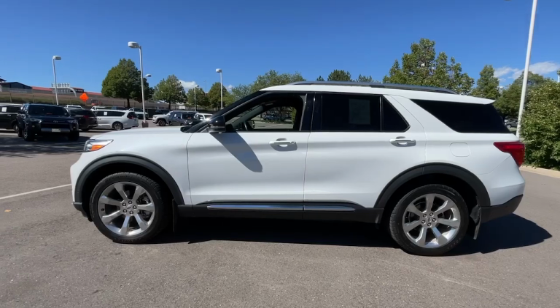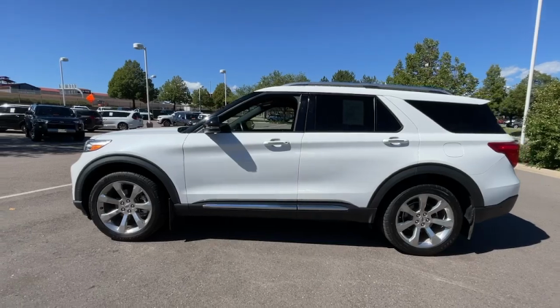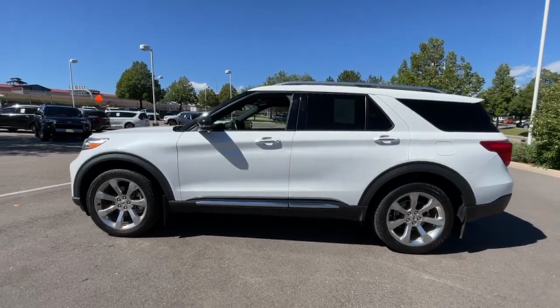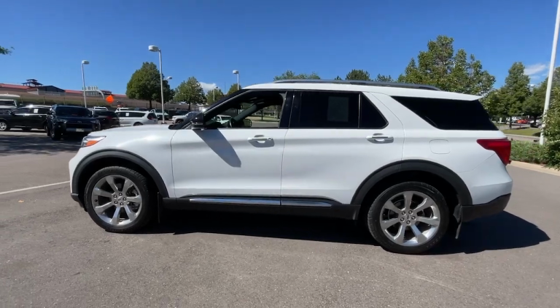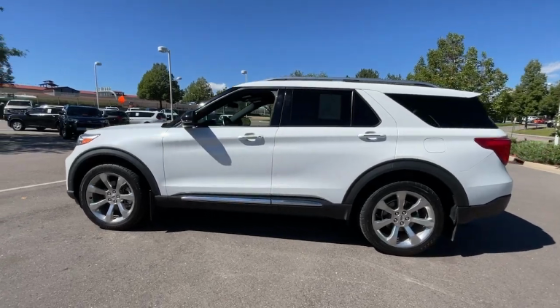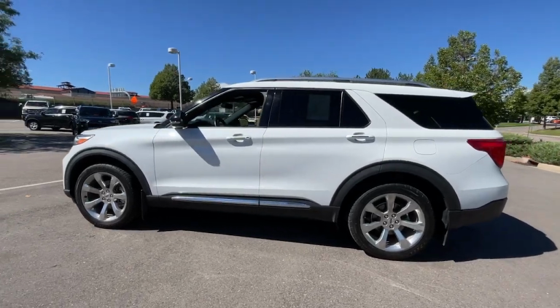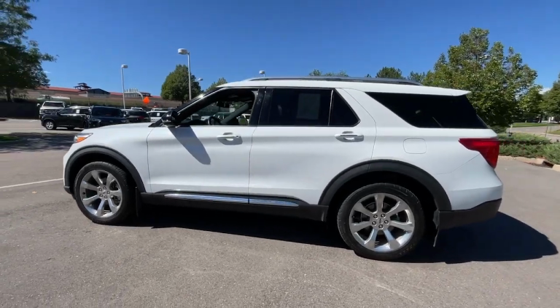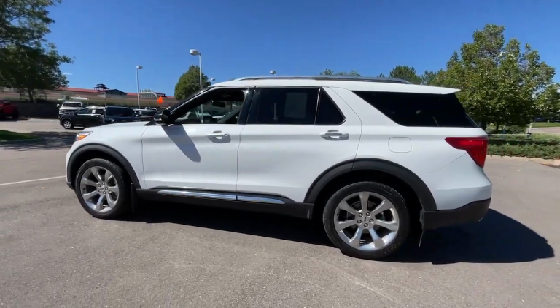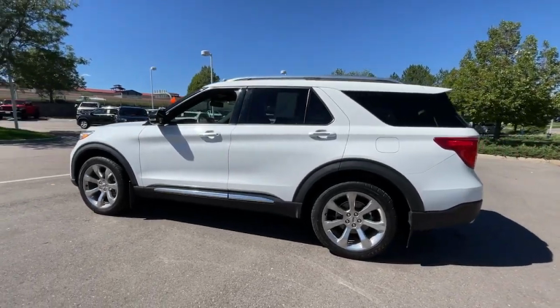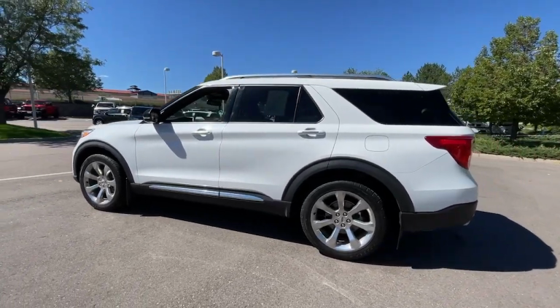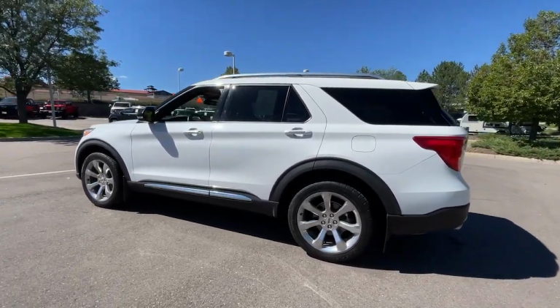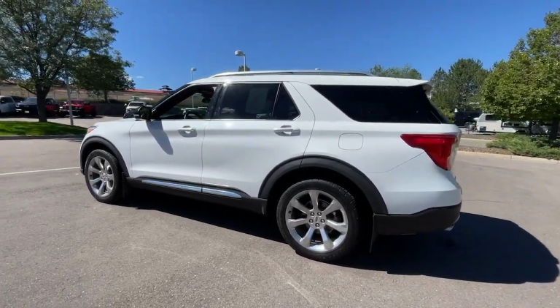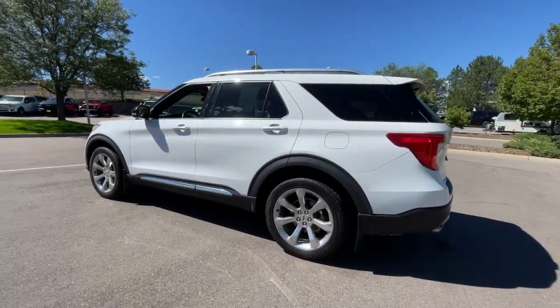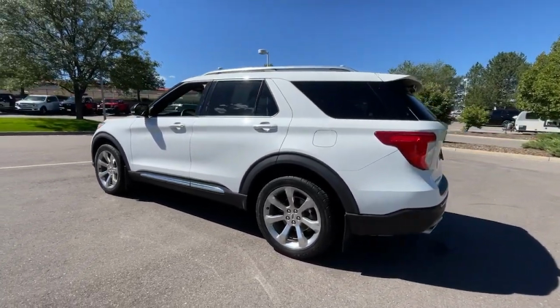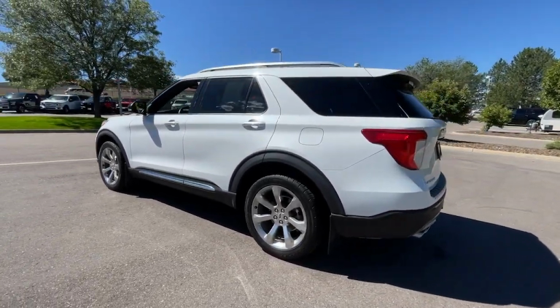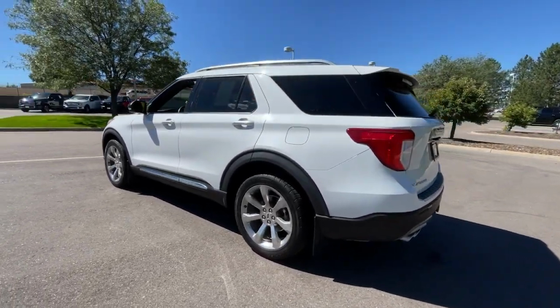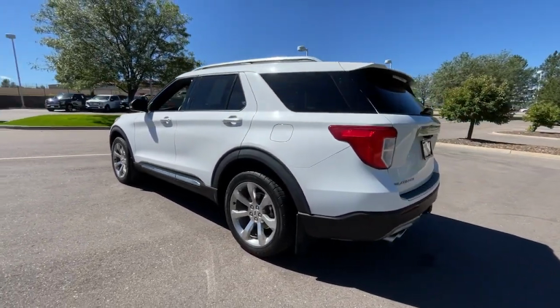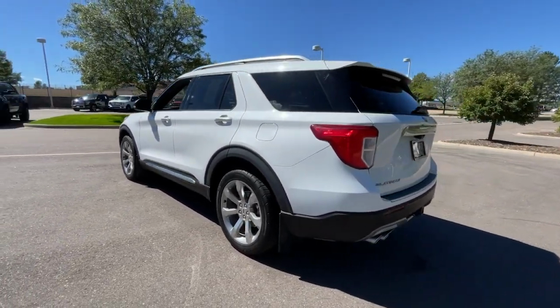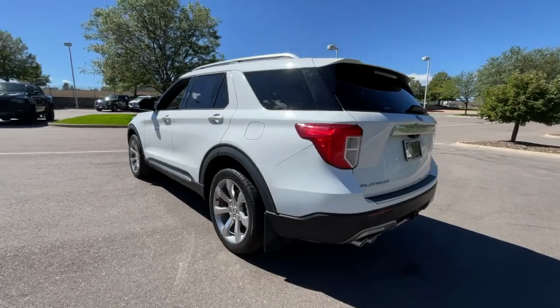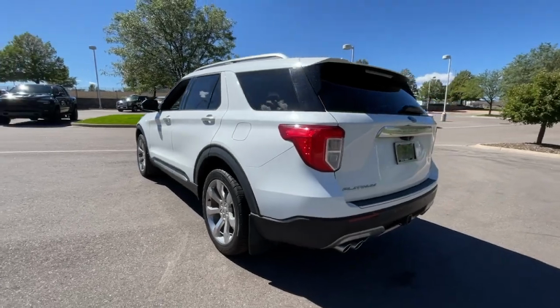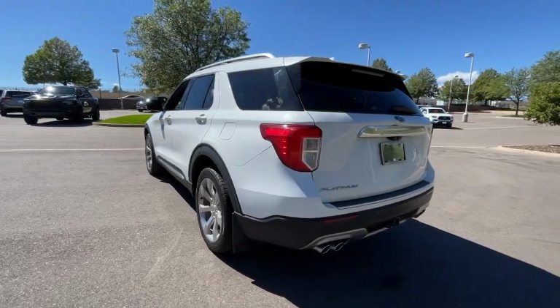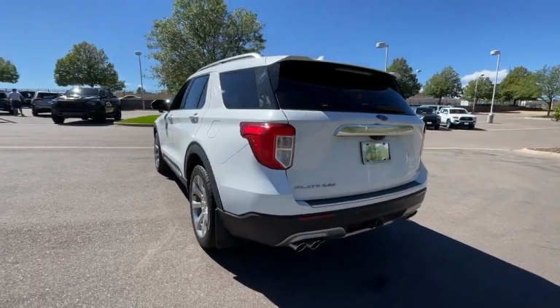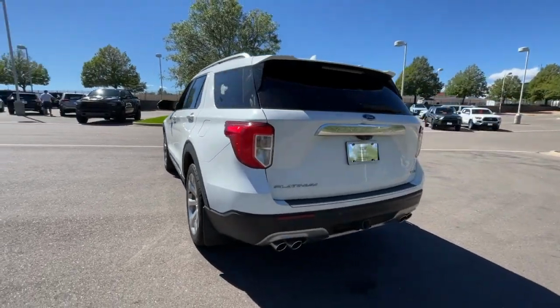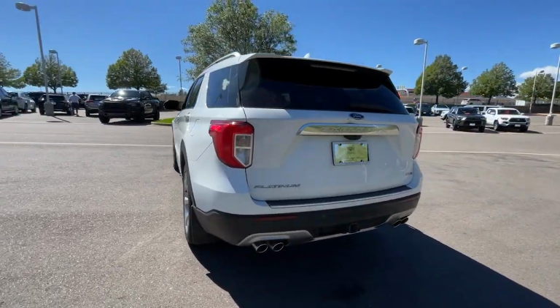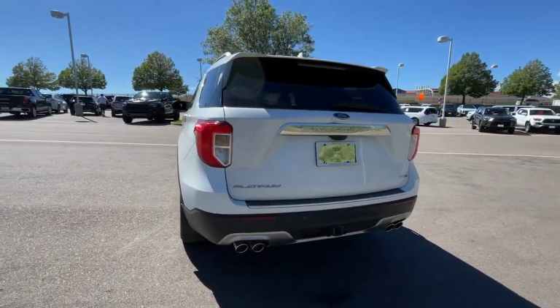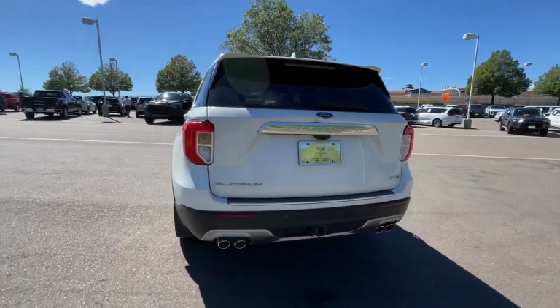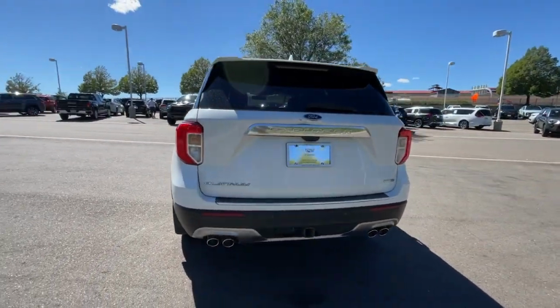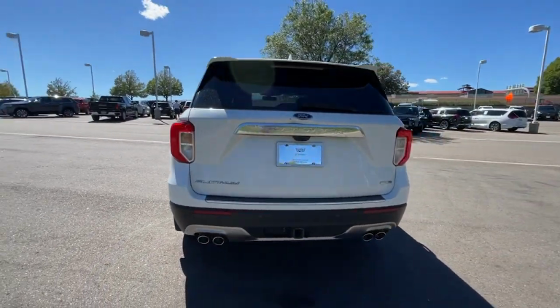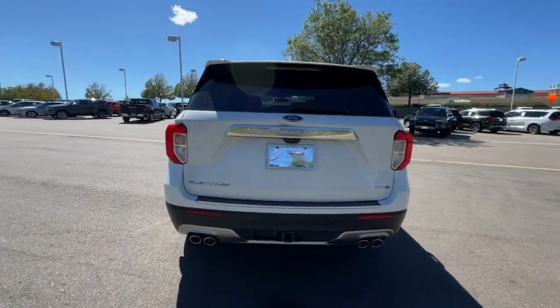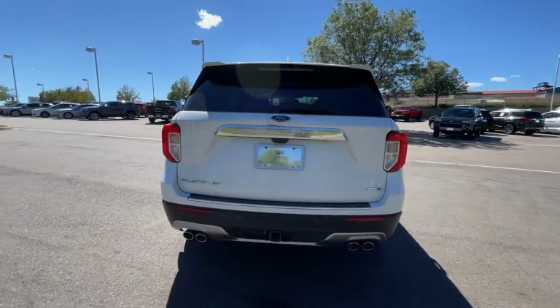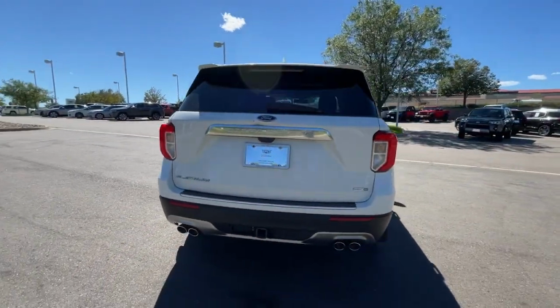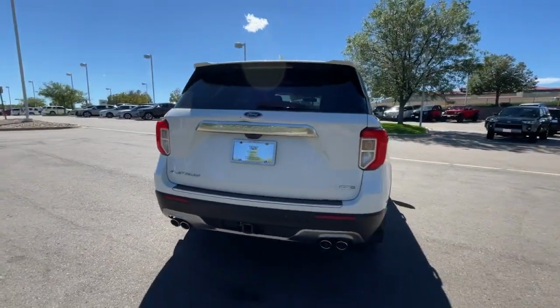You will love the features of this 2020 Ford Explorer. With less than 60,000 miles on the odometer, this vehicle provides excellent value.